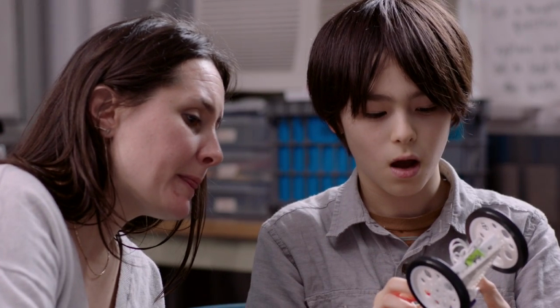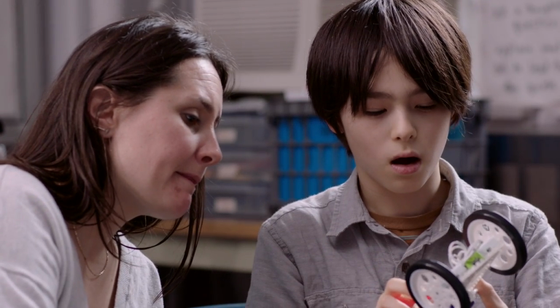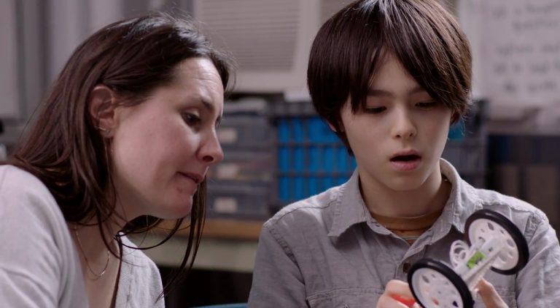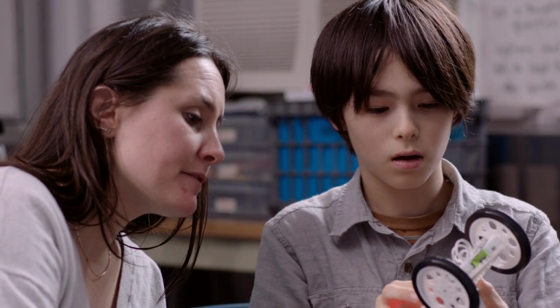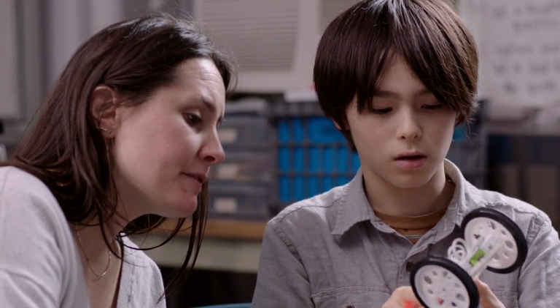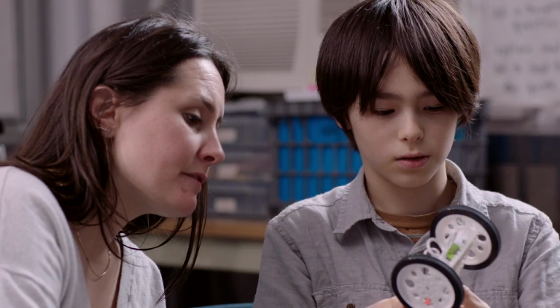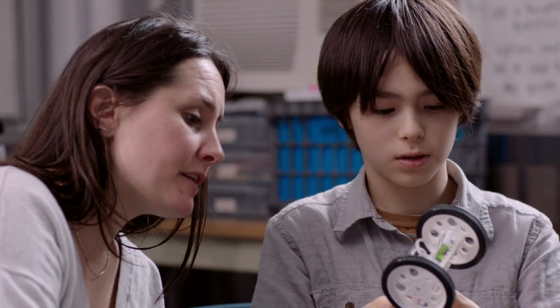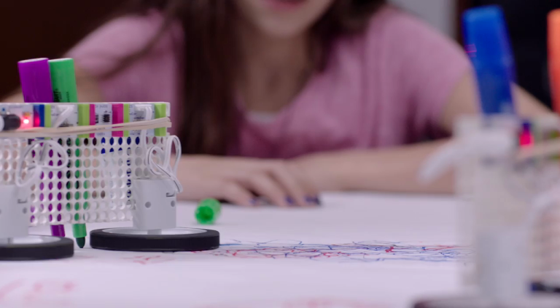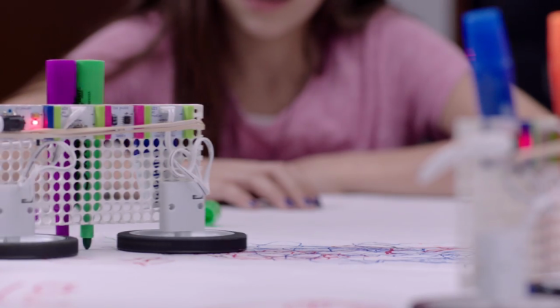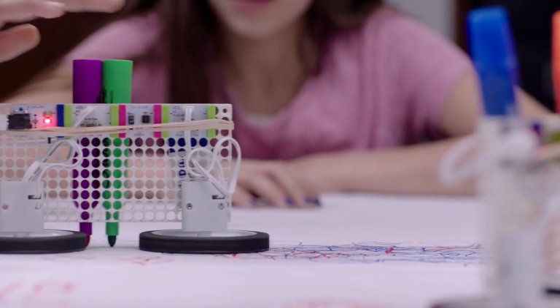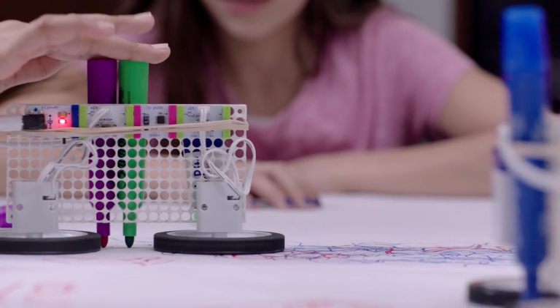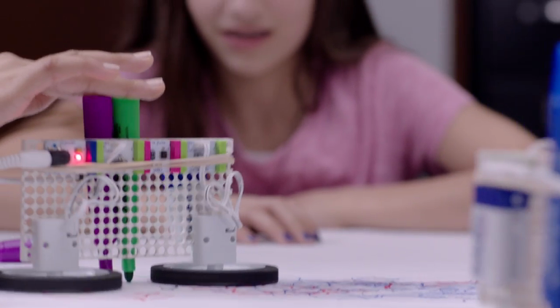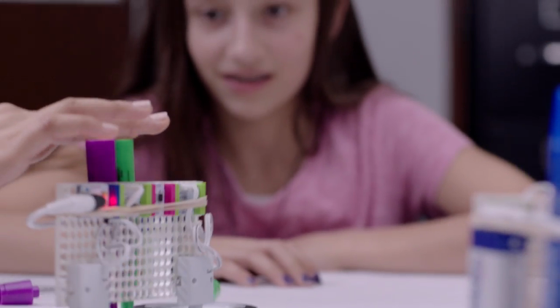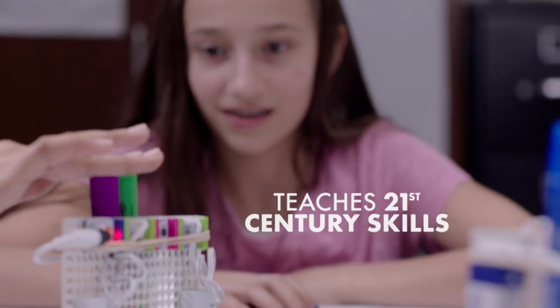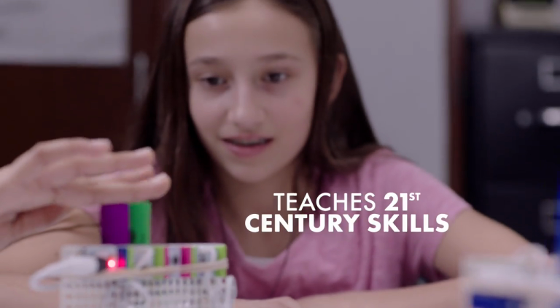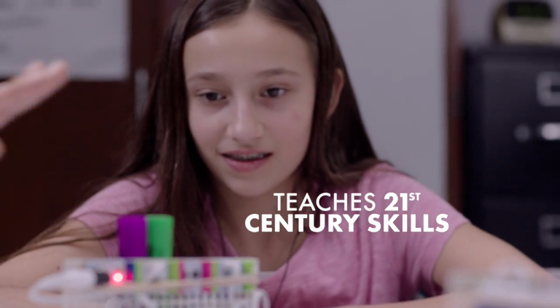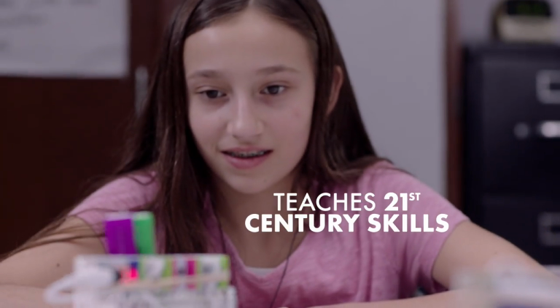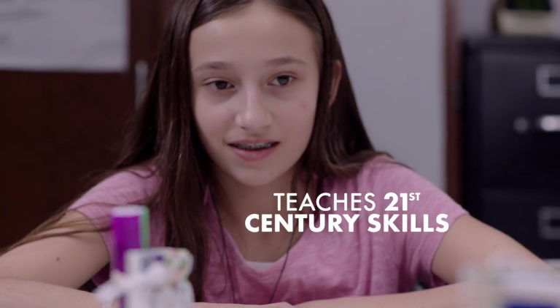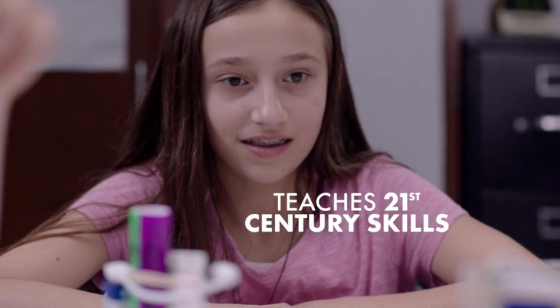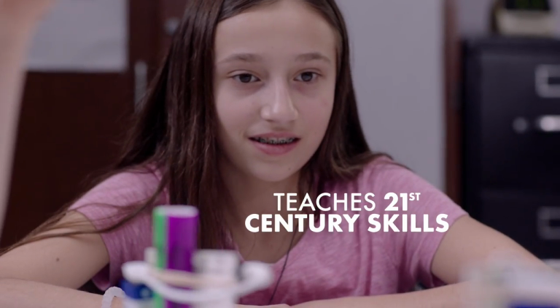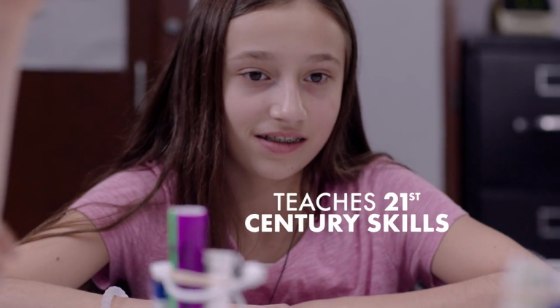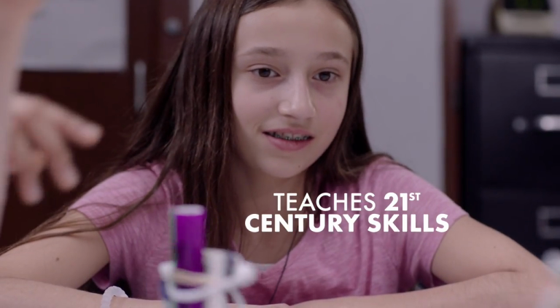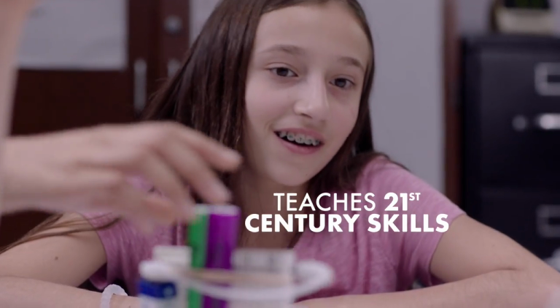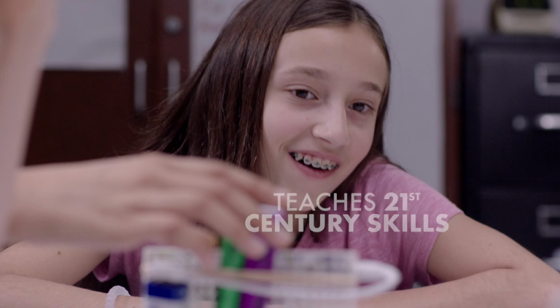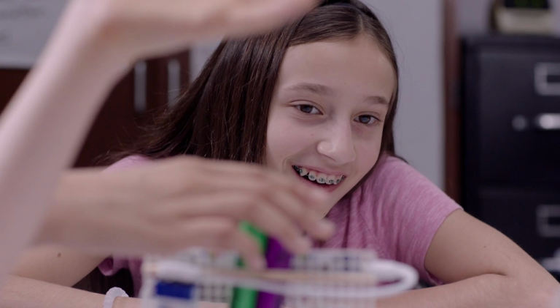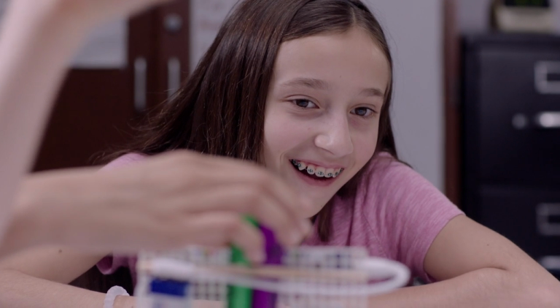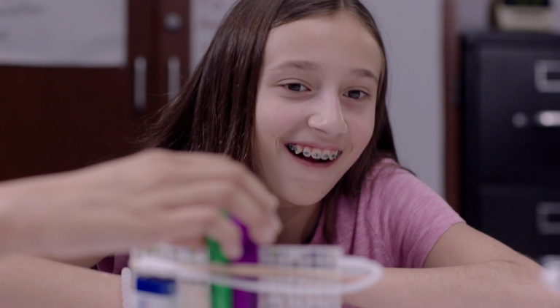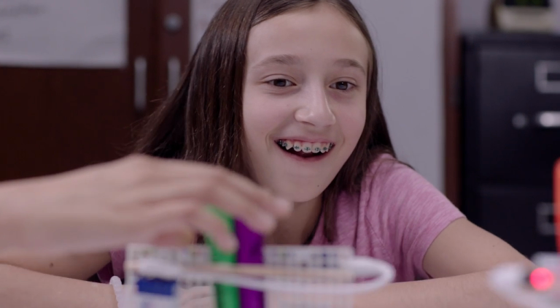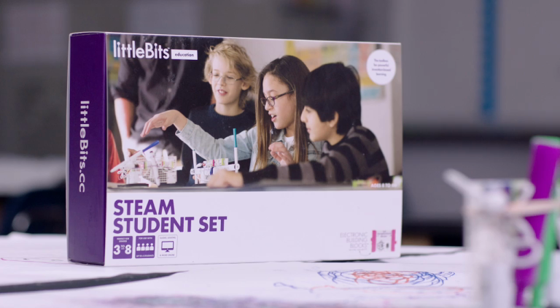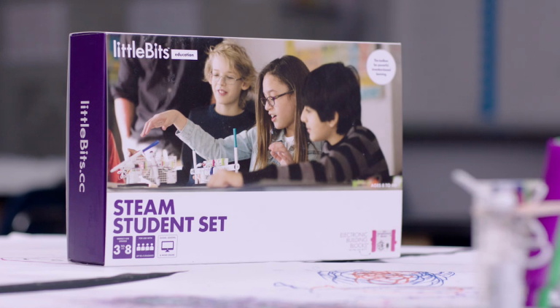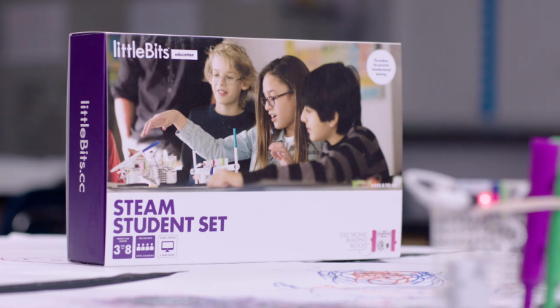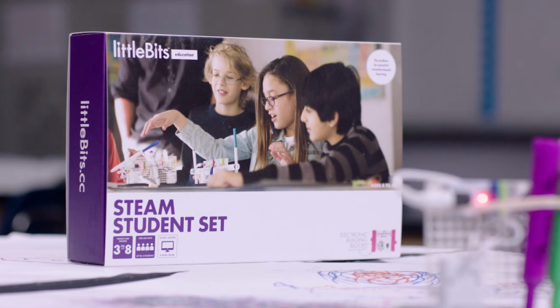To have a product where the teachers can learn alongside the children is also very powerful. Little Bits help children discover that they're scientists, they're inventors, they're problem solvers, they're artists, and that they're capable of a lot more than they thought.